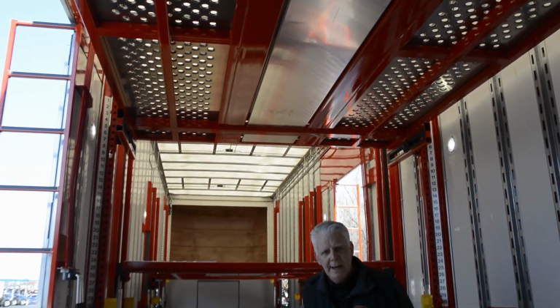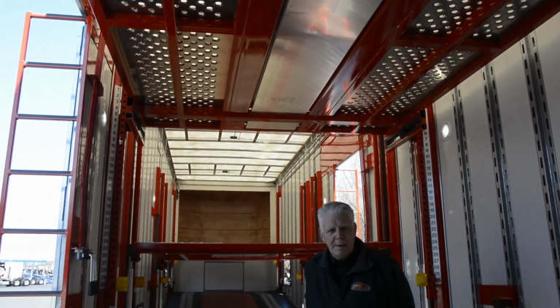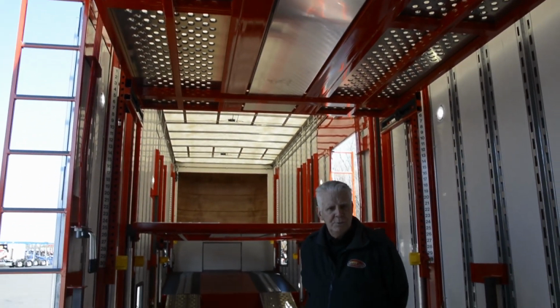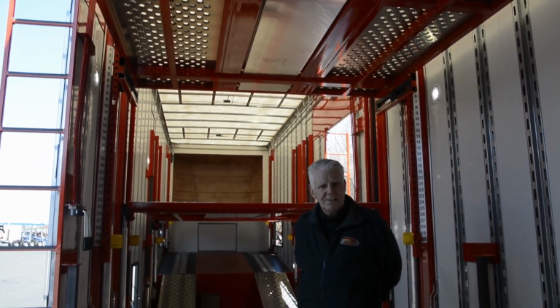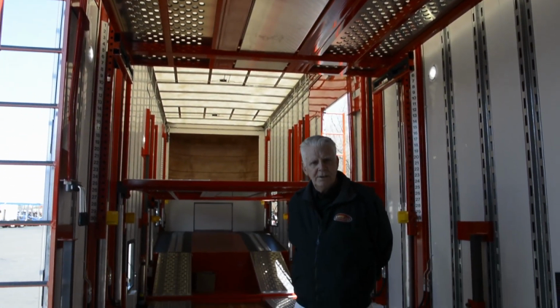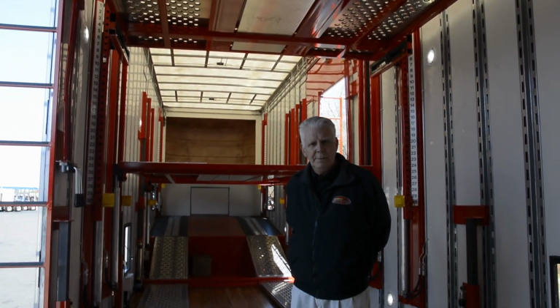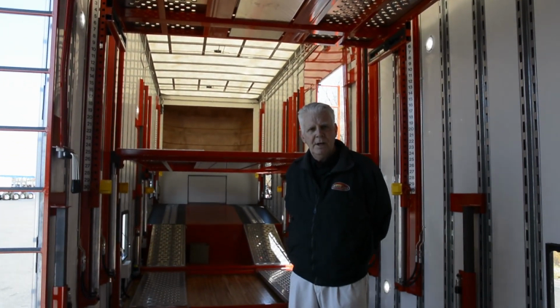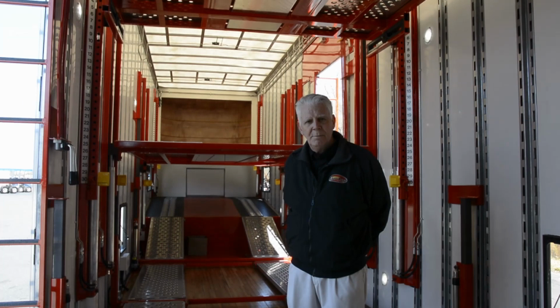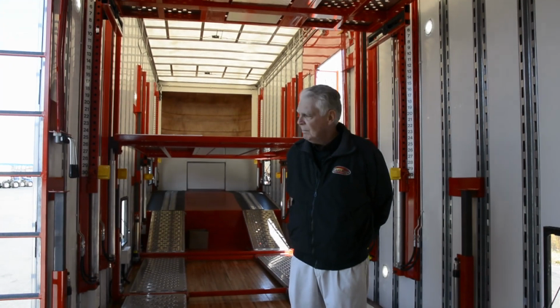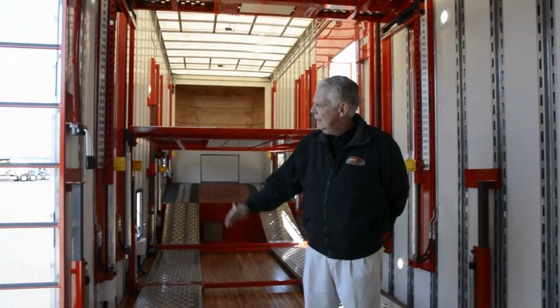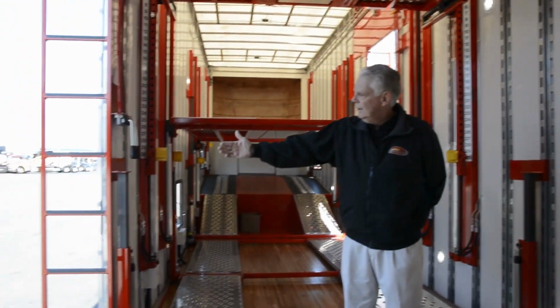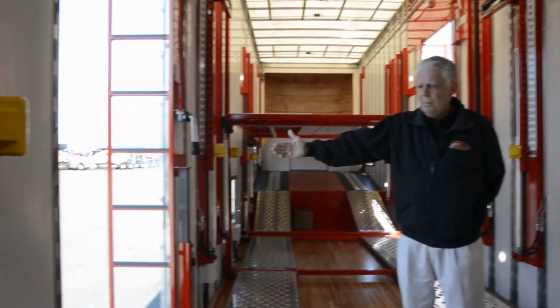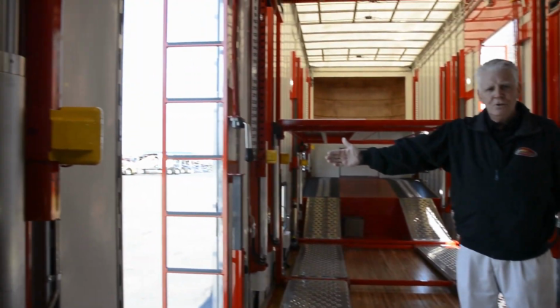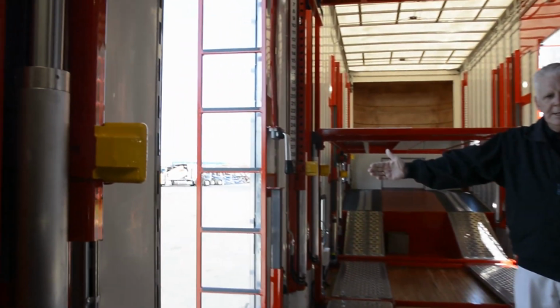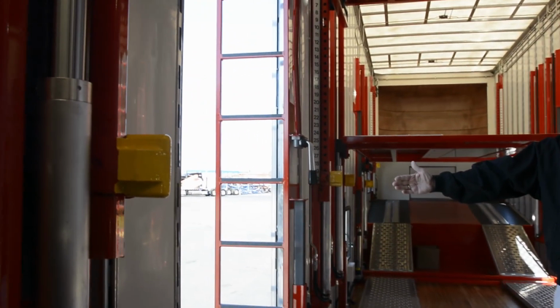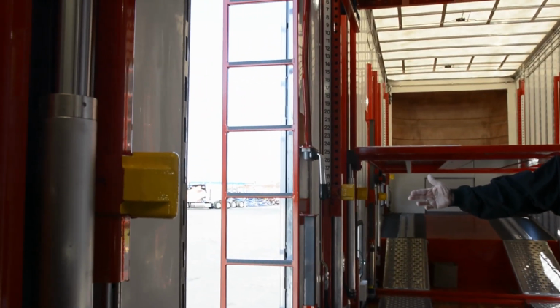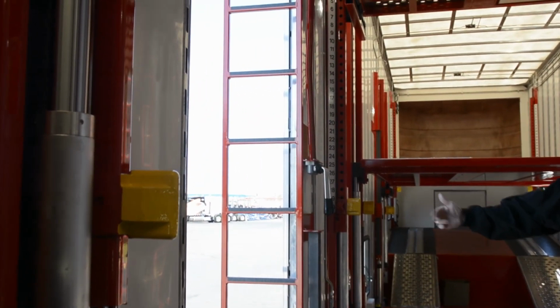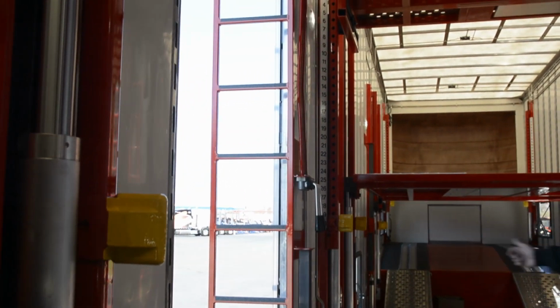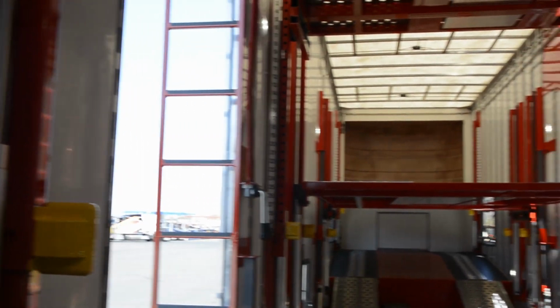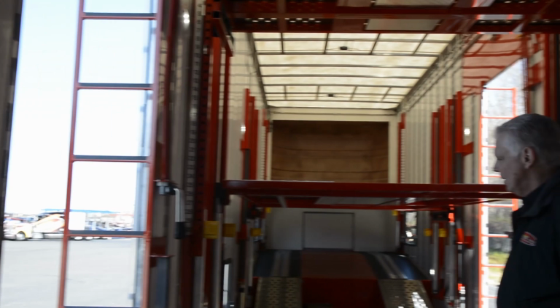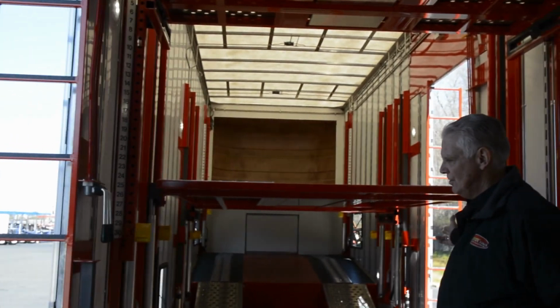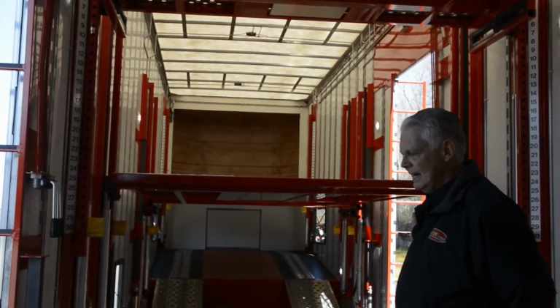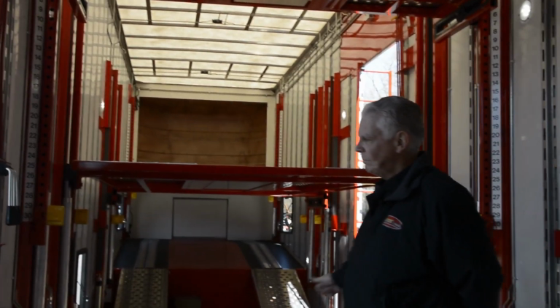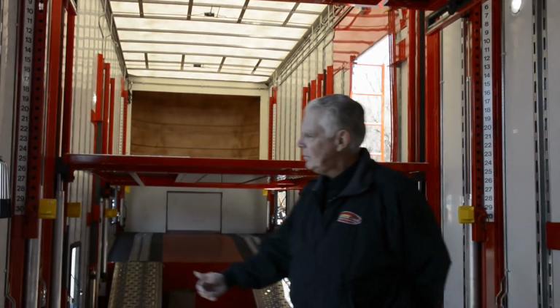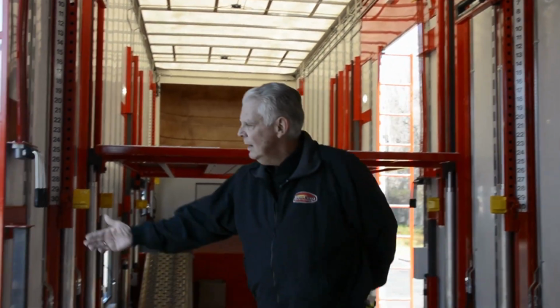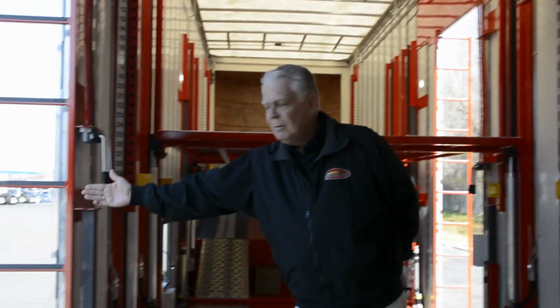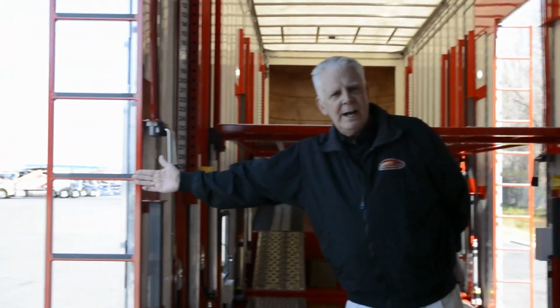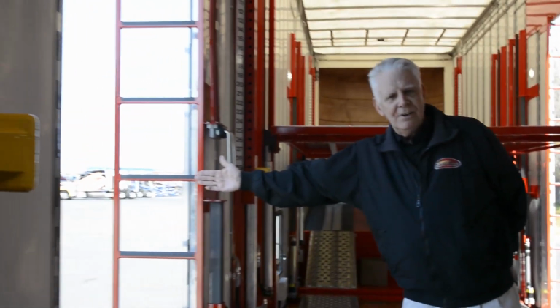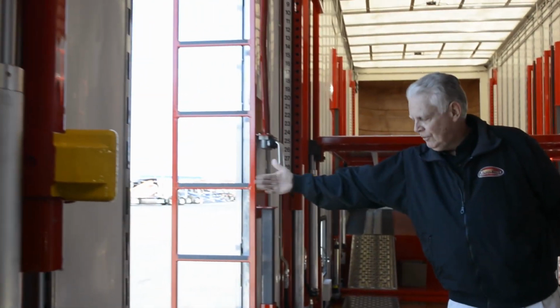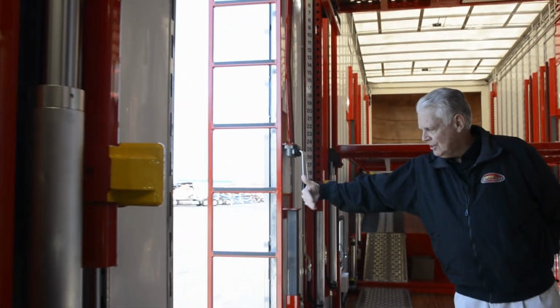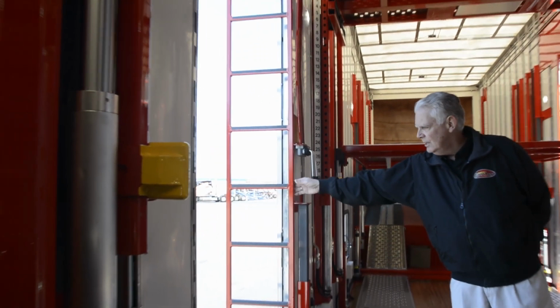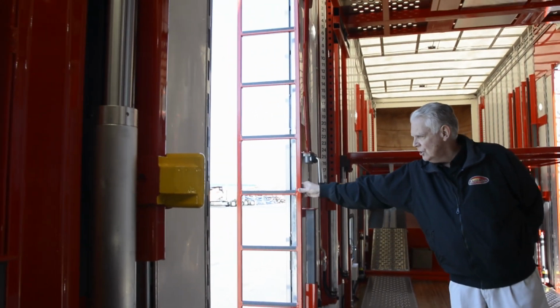There are some options we'll discuss later to help with that even more. You have two big walk-in doors, one on the driver's side and one on the passenger side. They come with fold-out ladders that fold flush in when you close the door.